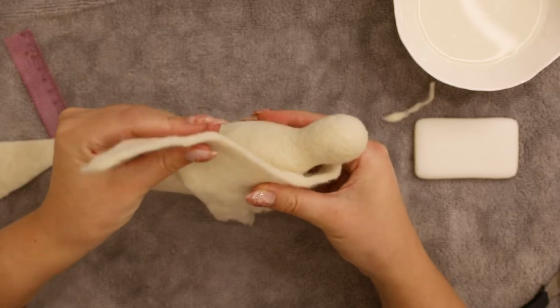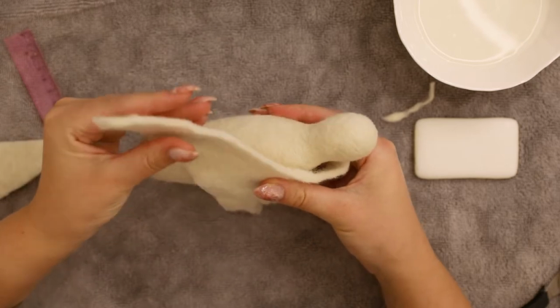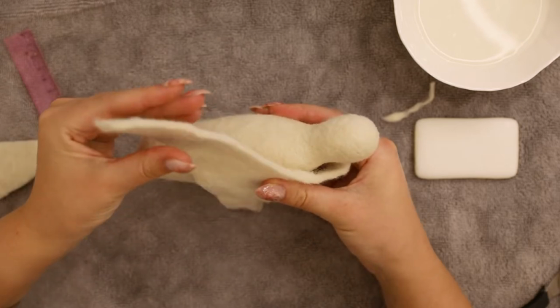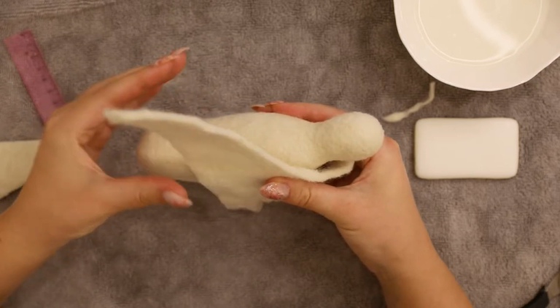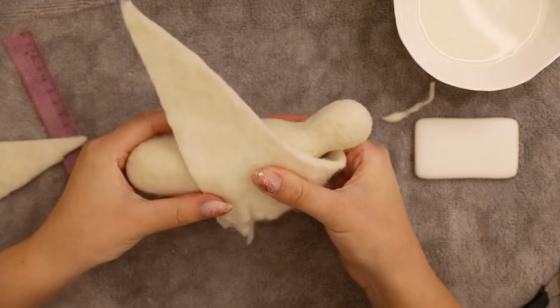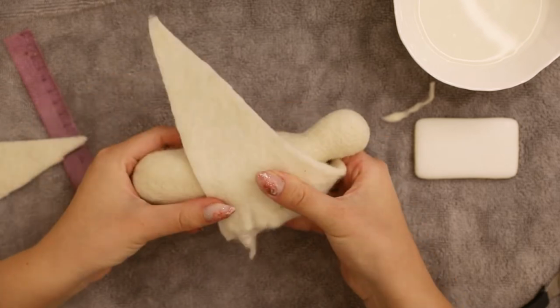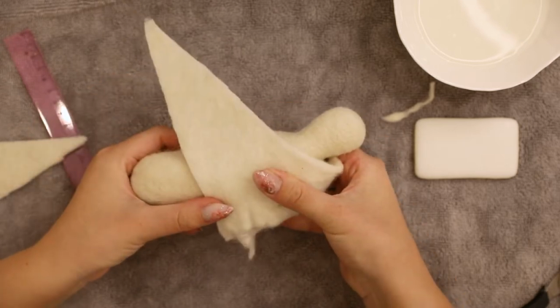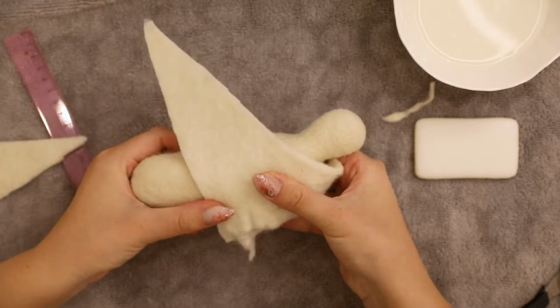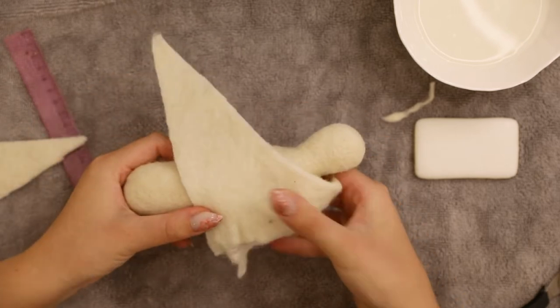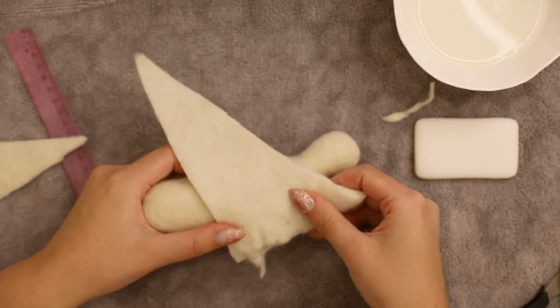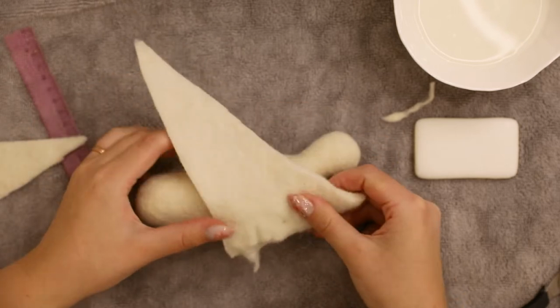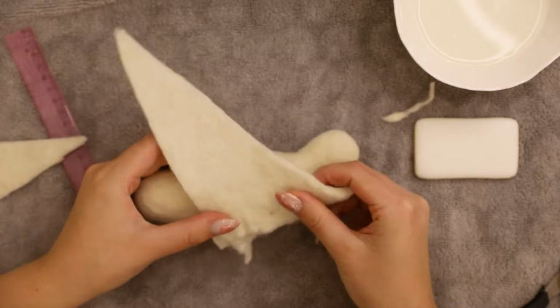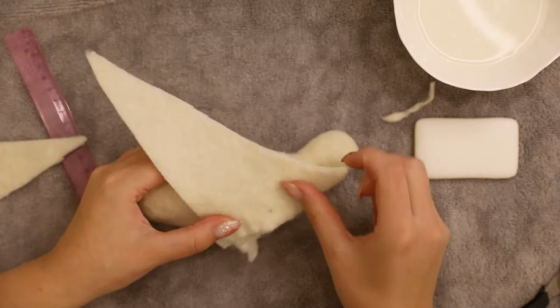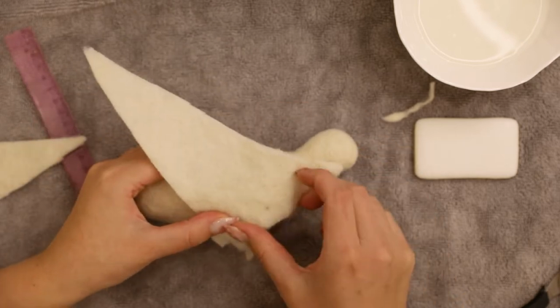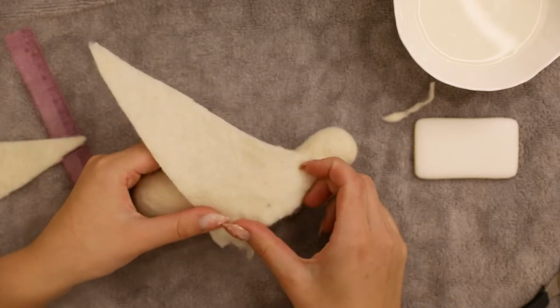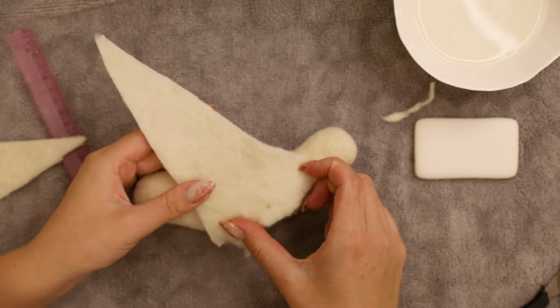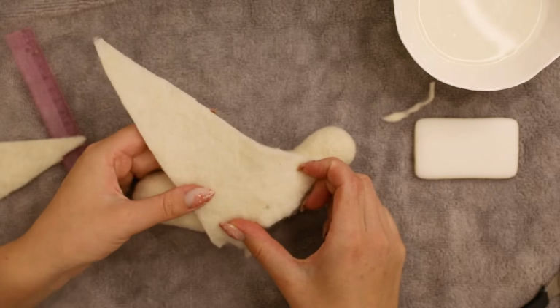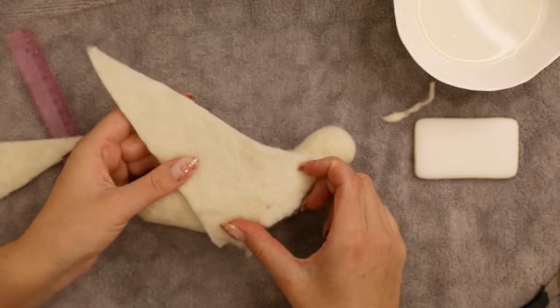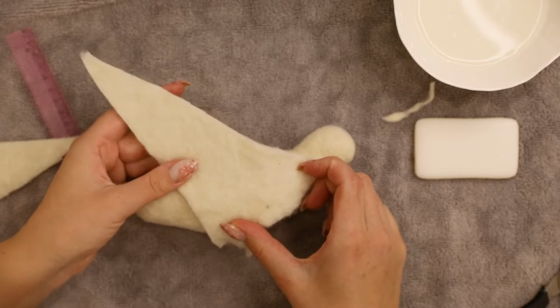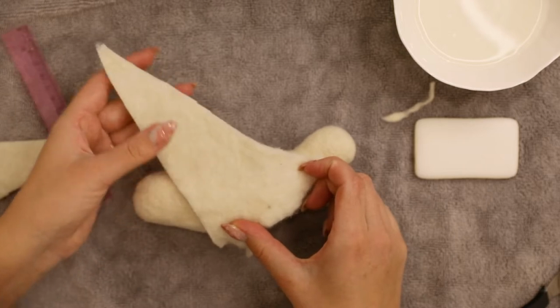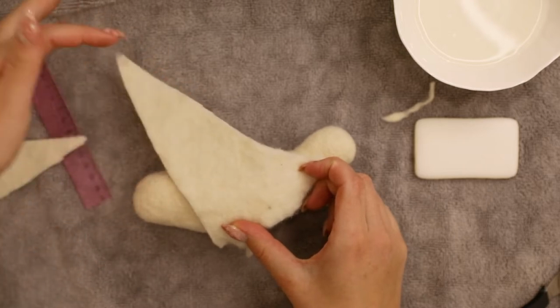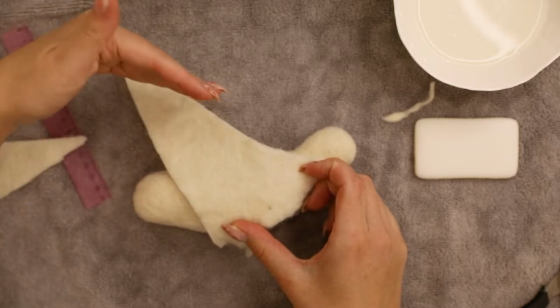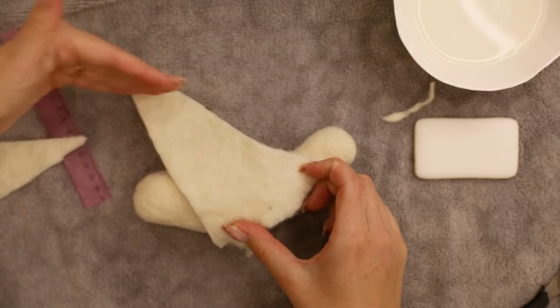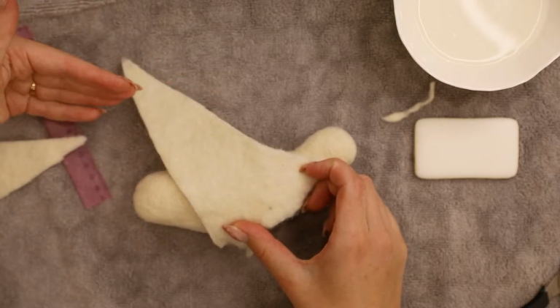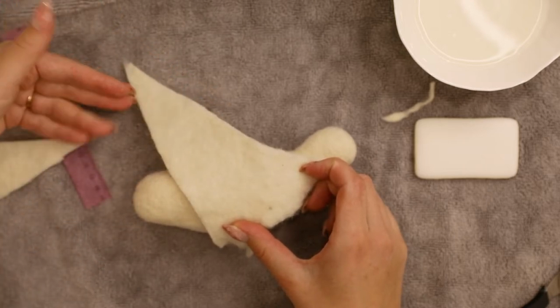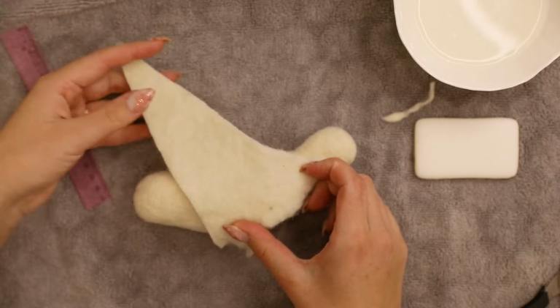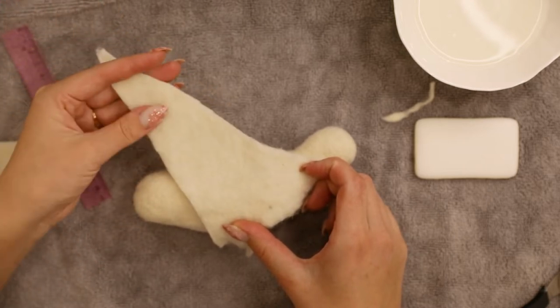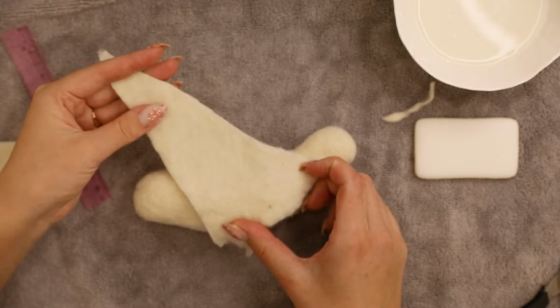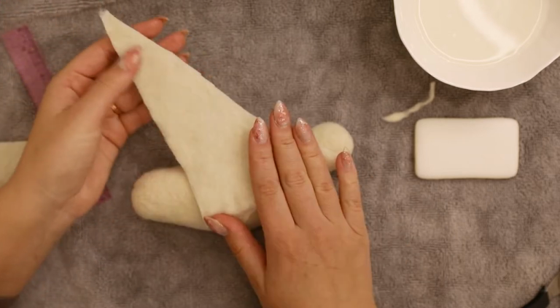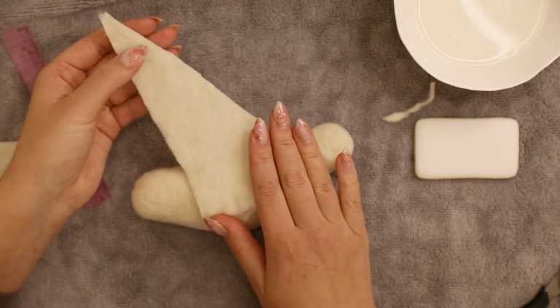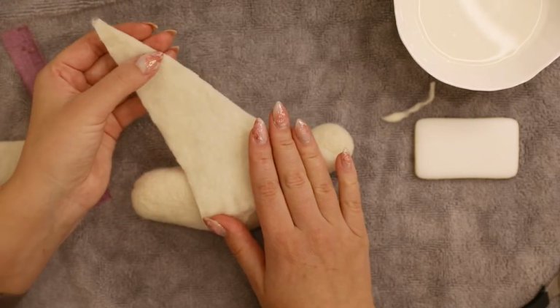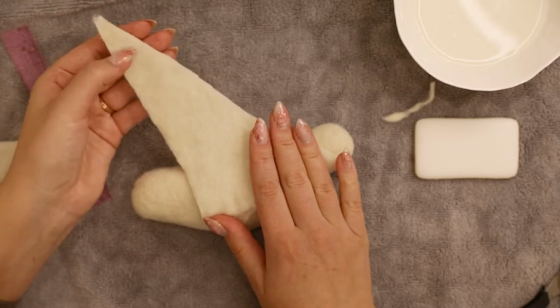Also, don't worry about them being sloppy — they will hold their shape later when we reinforce them with some more wool. Now let's cut off the upper vertex of our triangle.